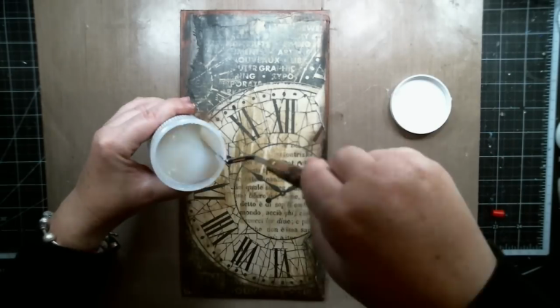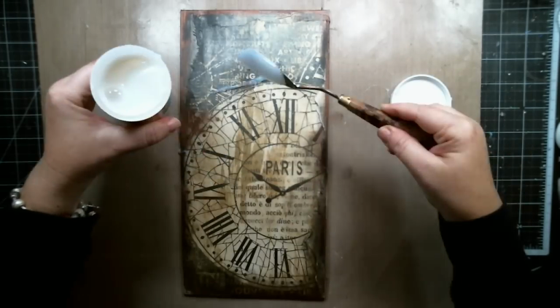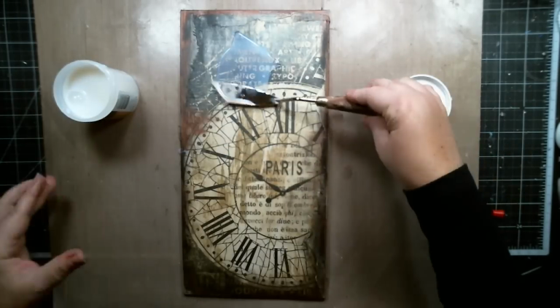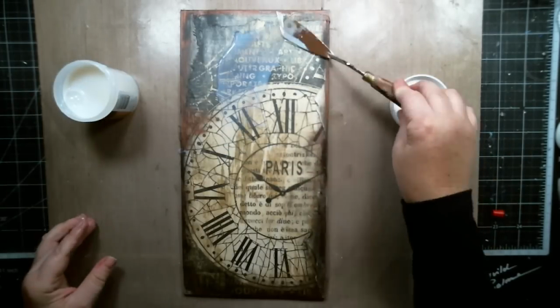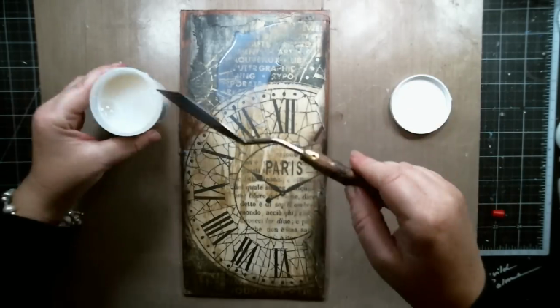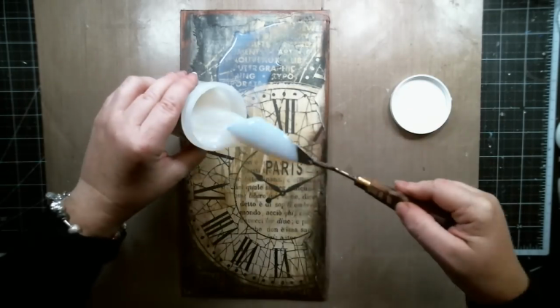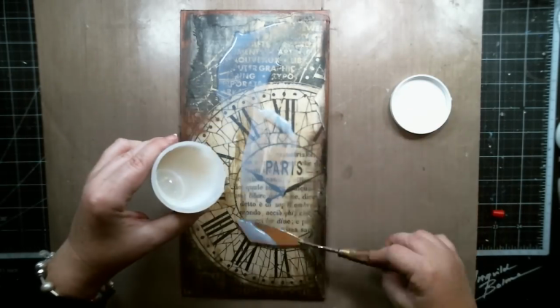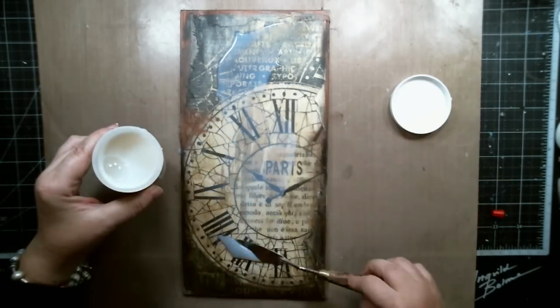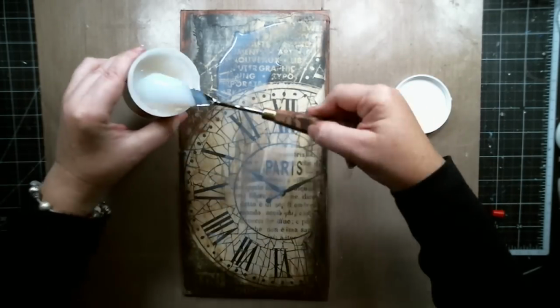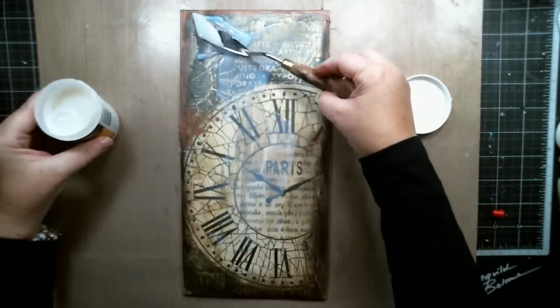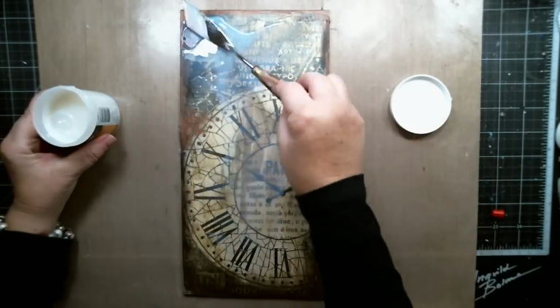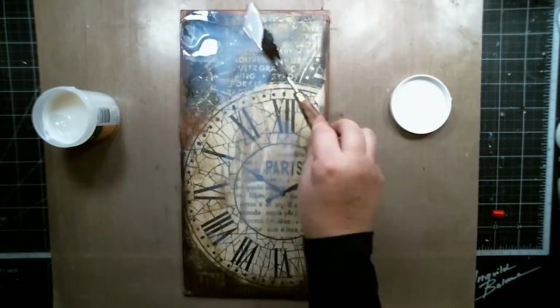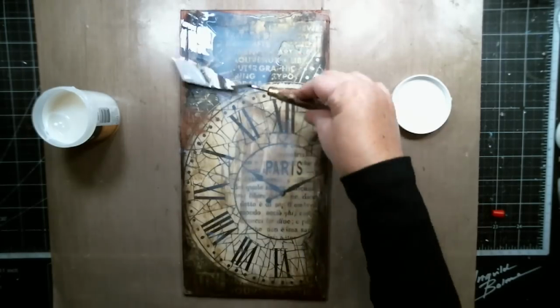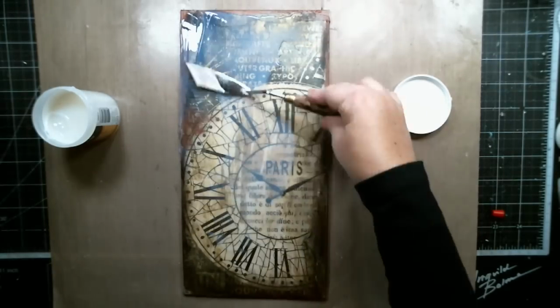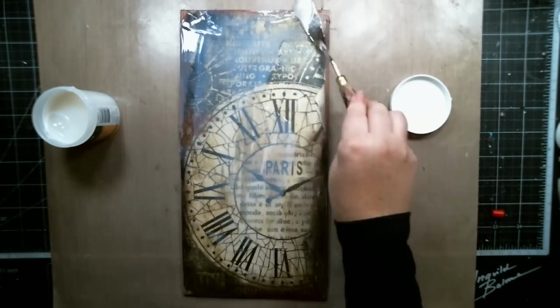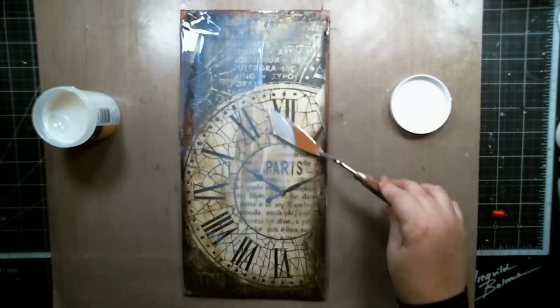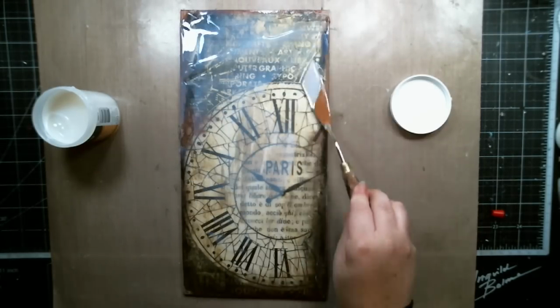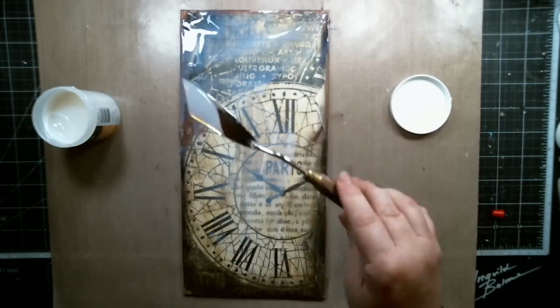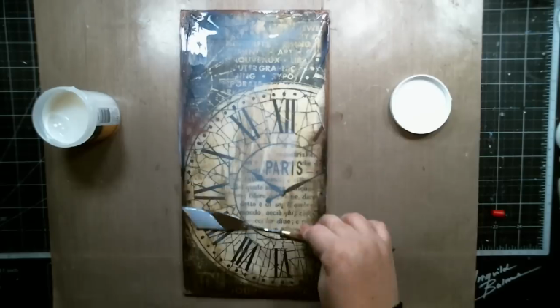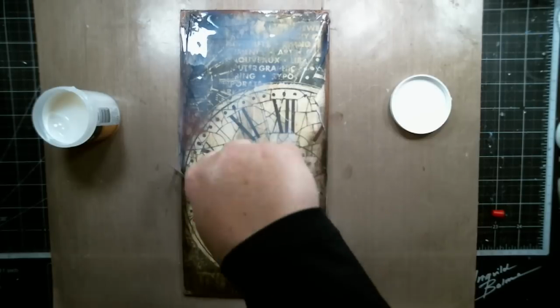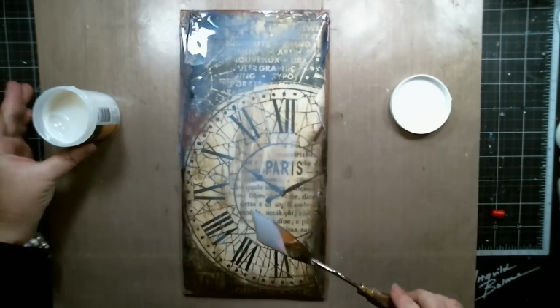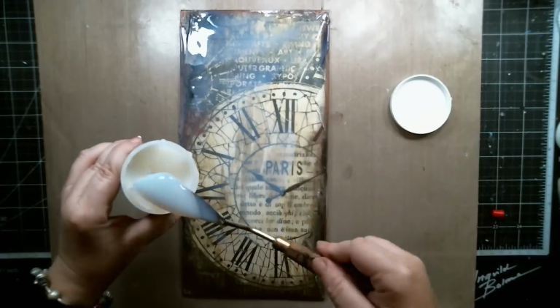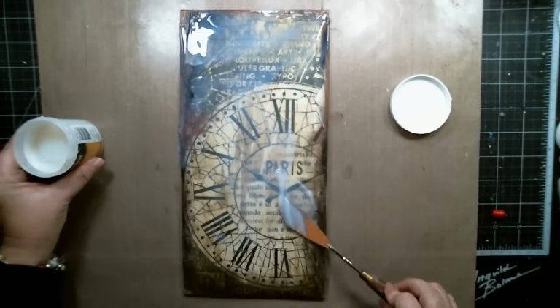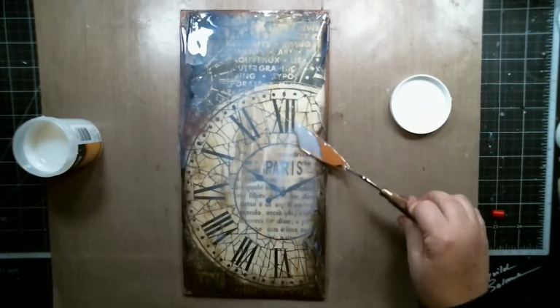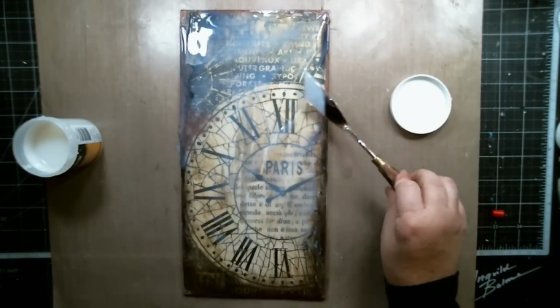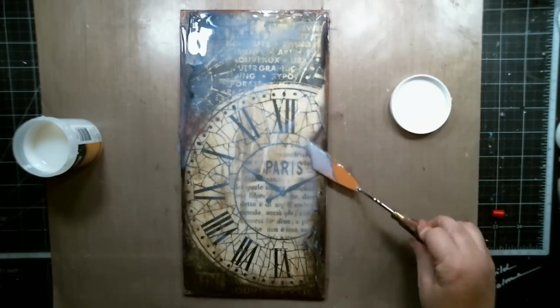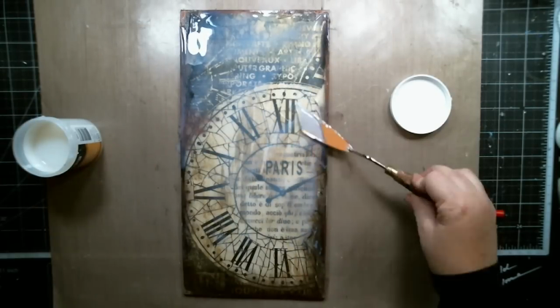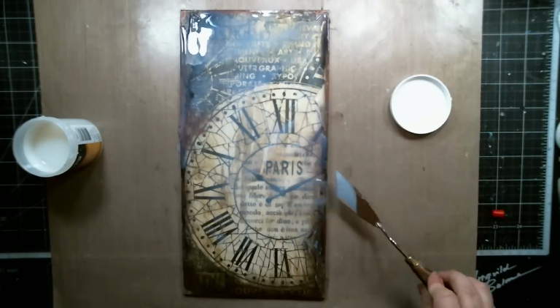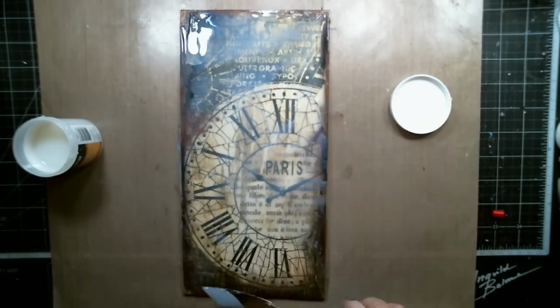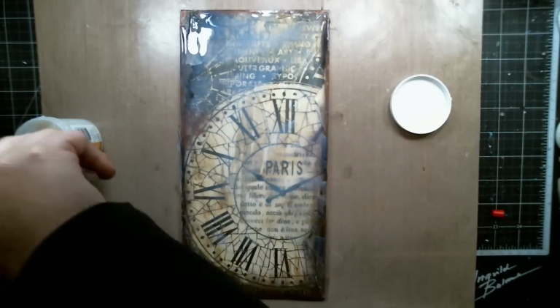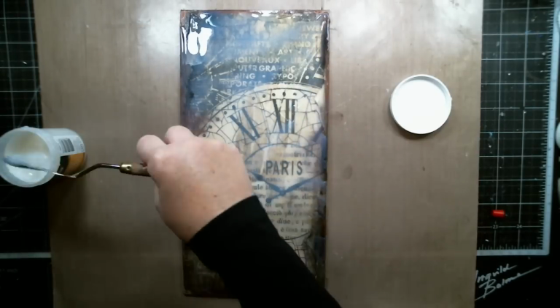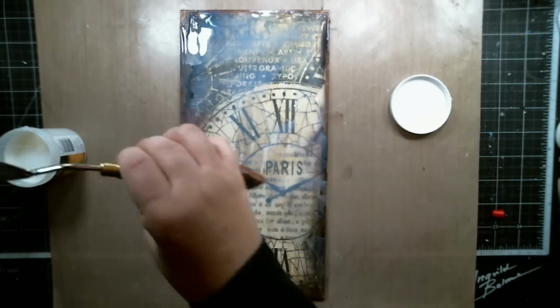Finally, I covered the whole background with Deco Art Crackle Gel to create even more cracks in the background and give the vintage feel to the whole canvas. Then I let it dry for a few hours.